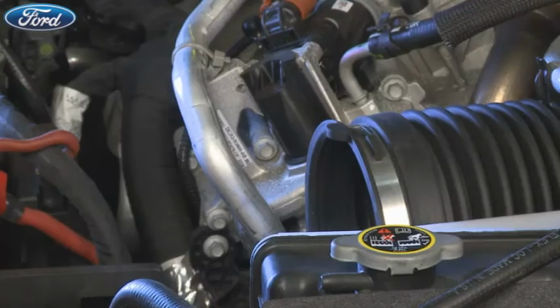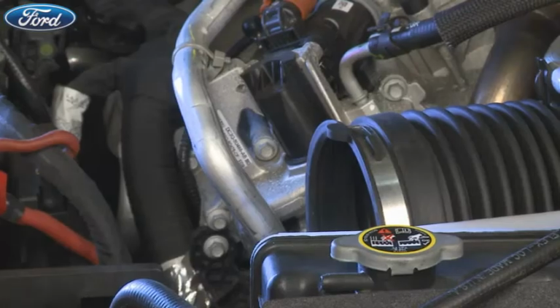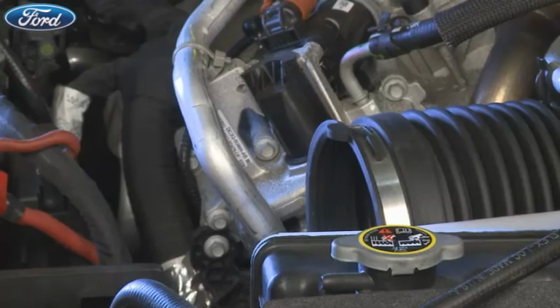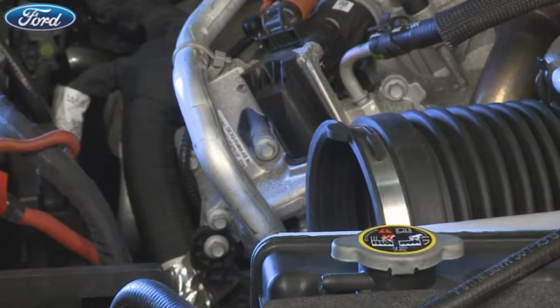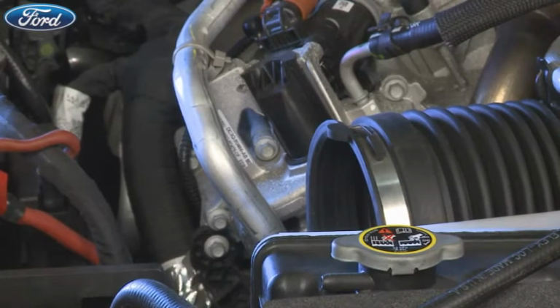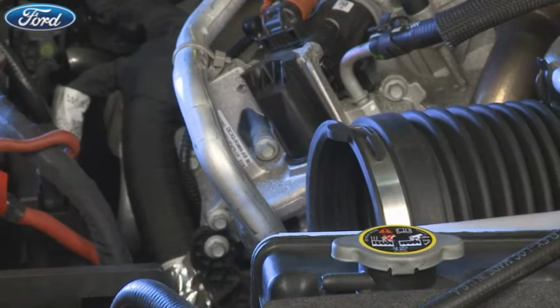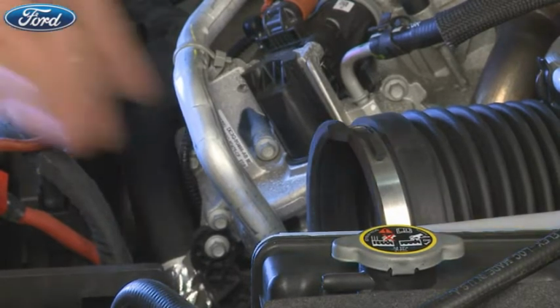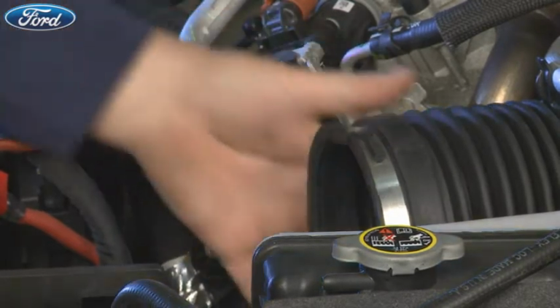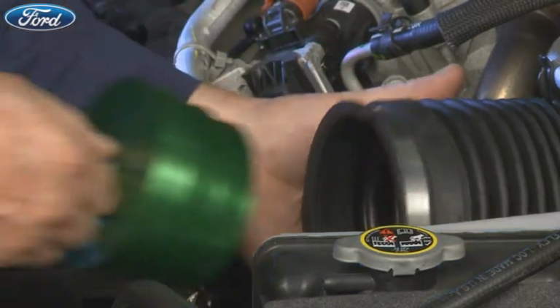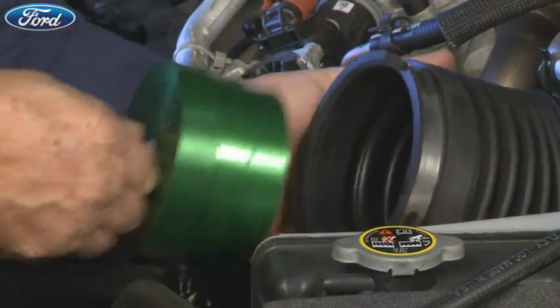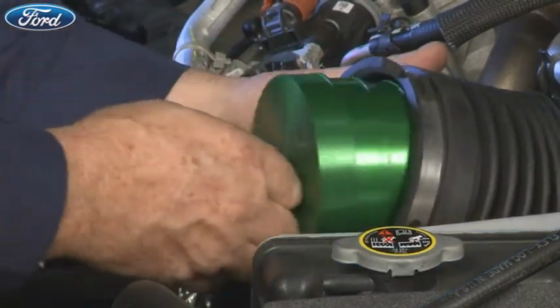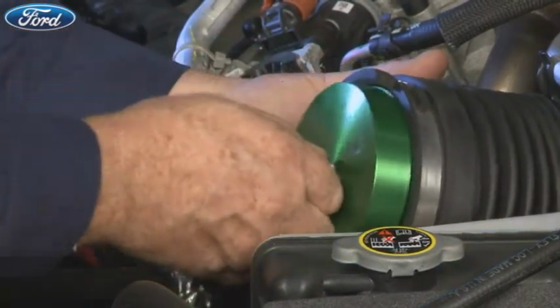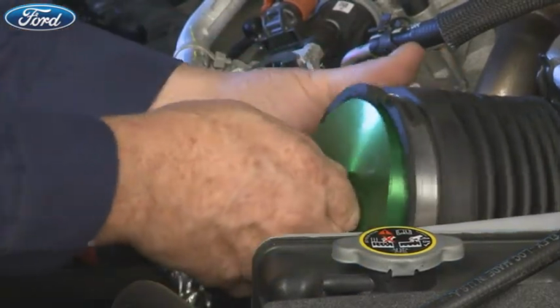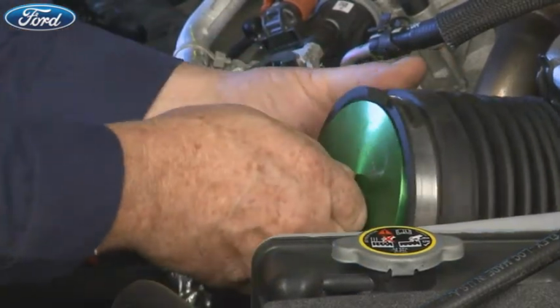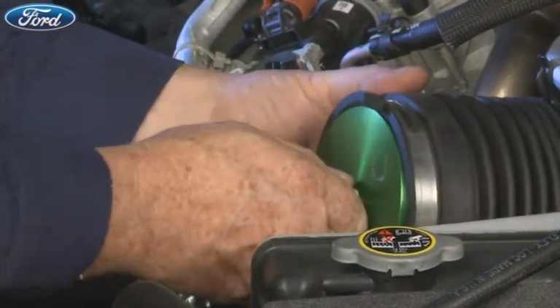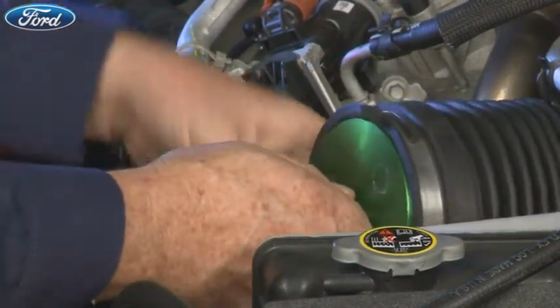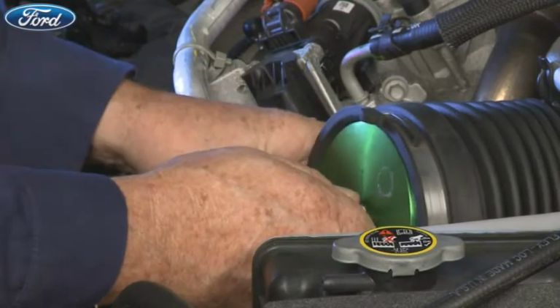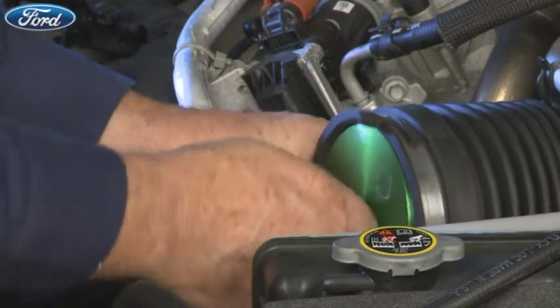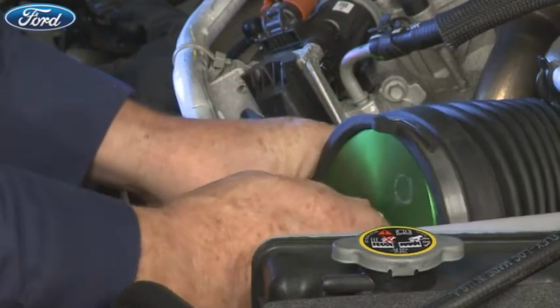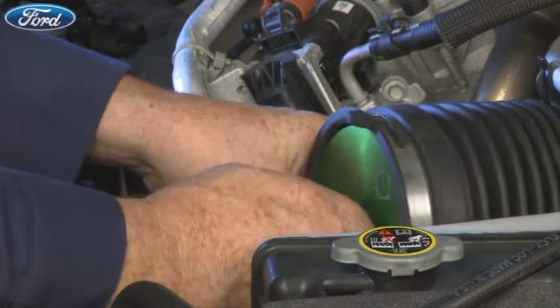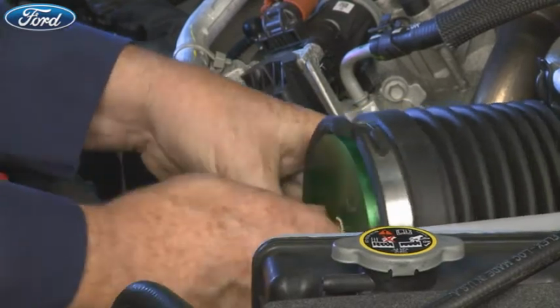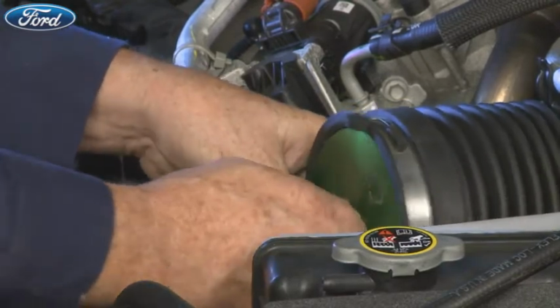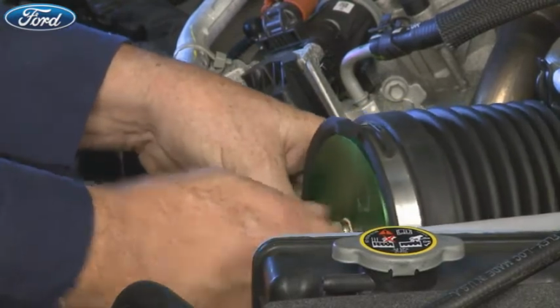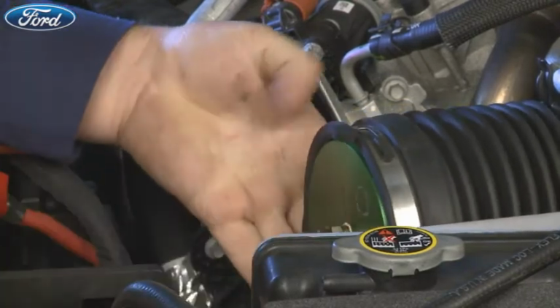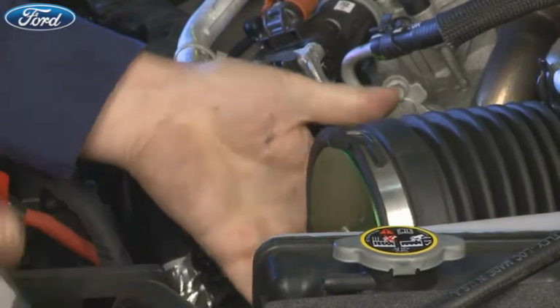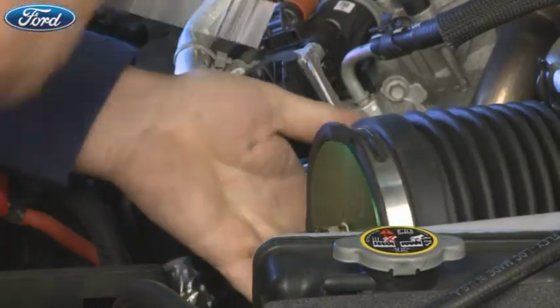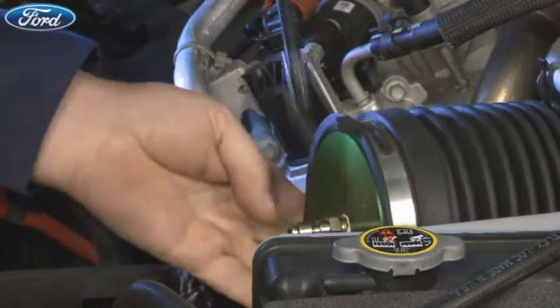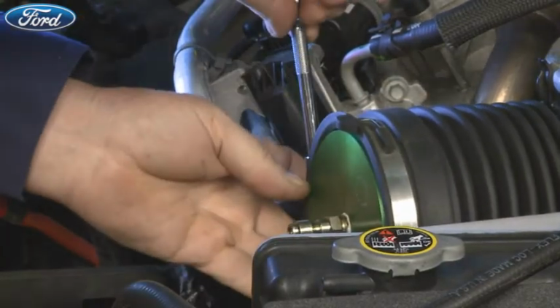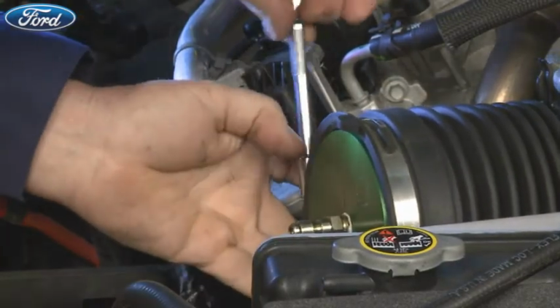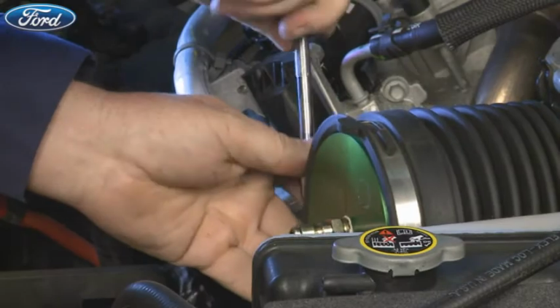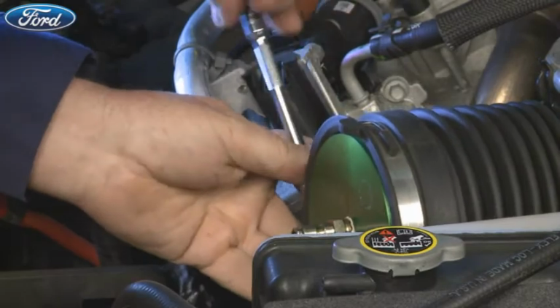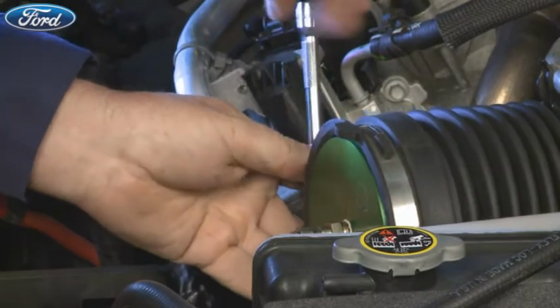Next, using the correct turbo adapter from the adapter set or another appropriate adapter, connect it to the intake and make sure that you tighten the clamp until it's snug before applying pressure.